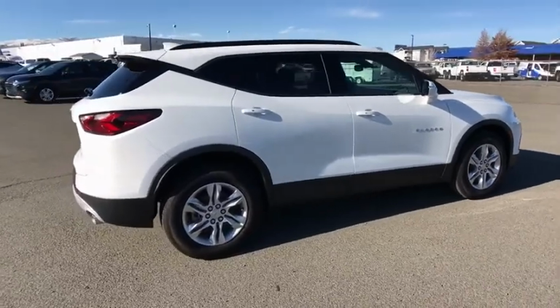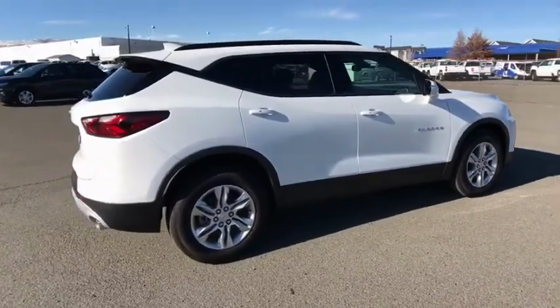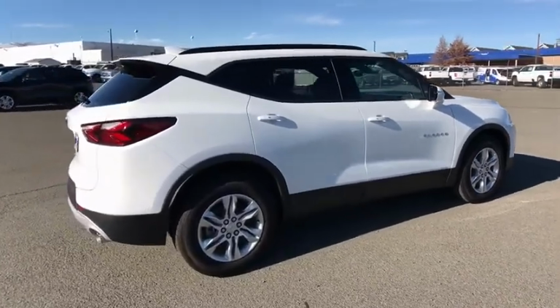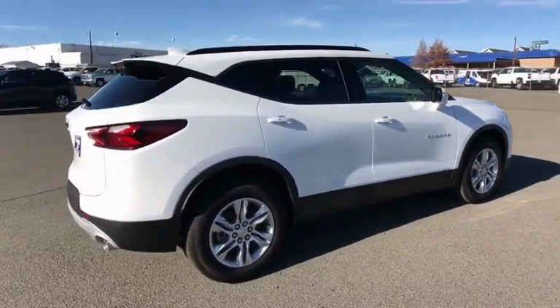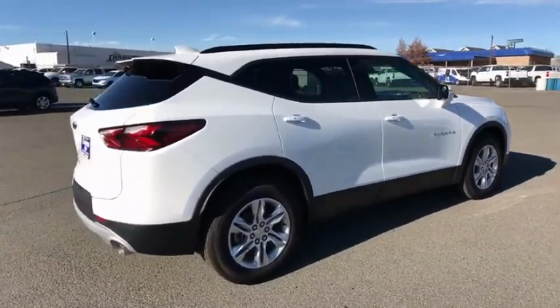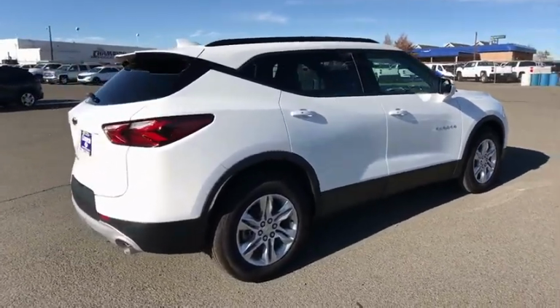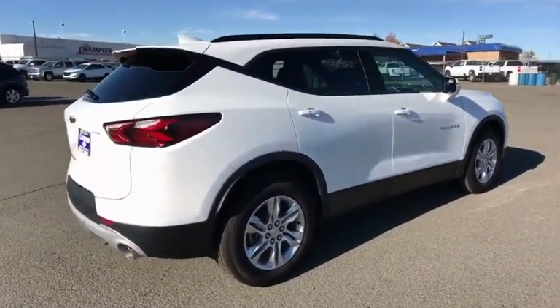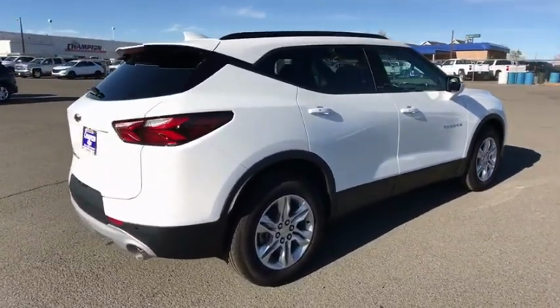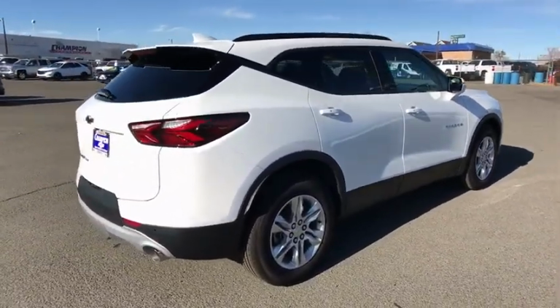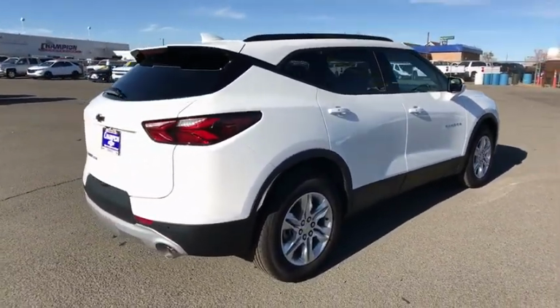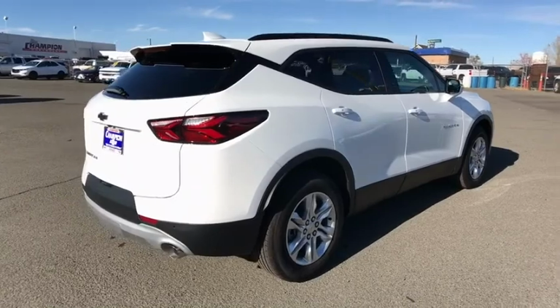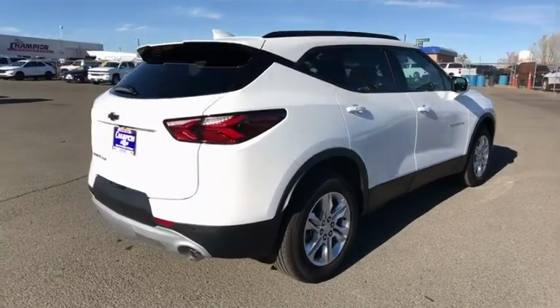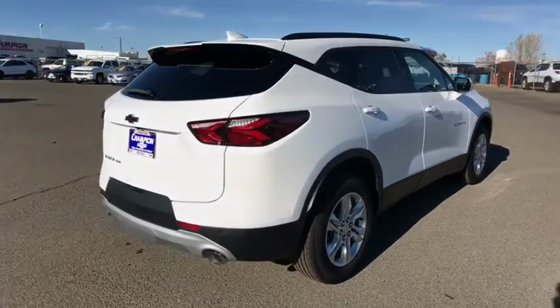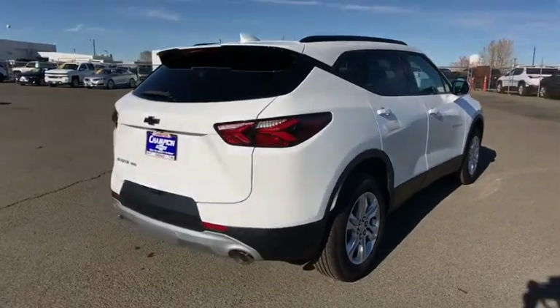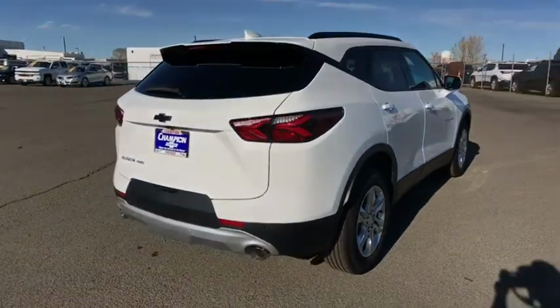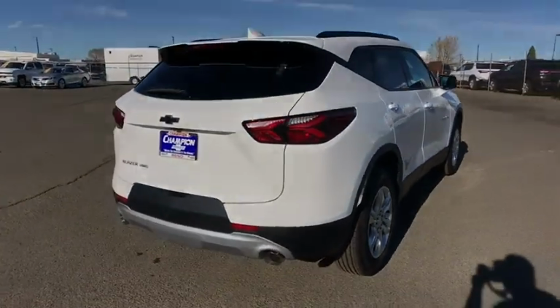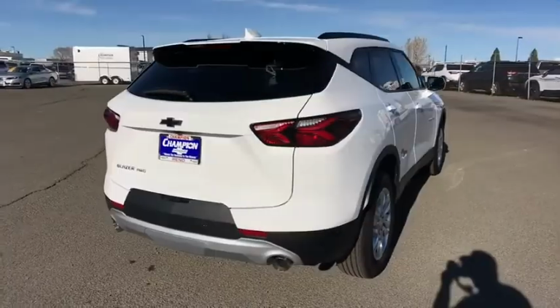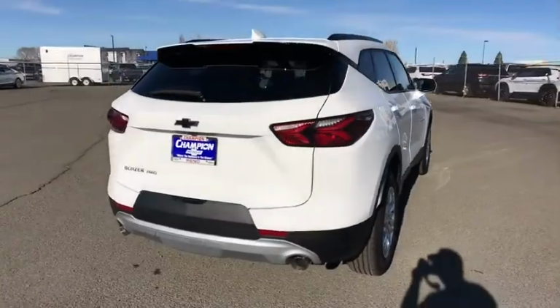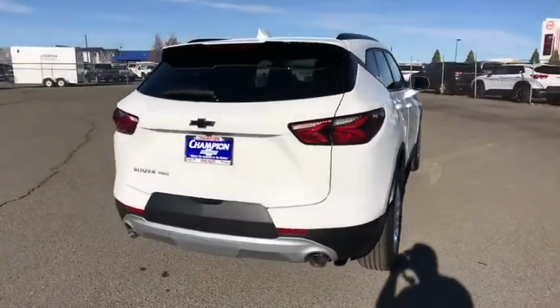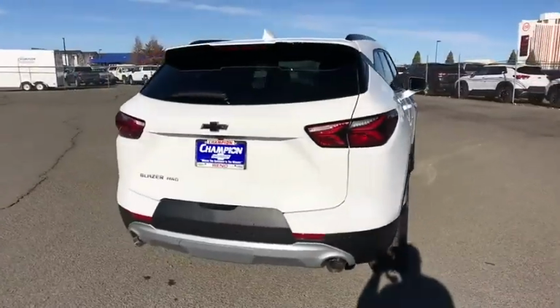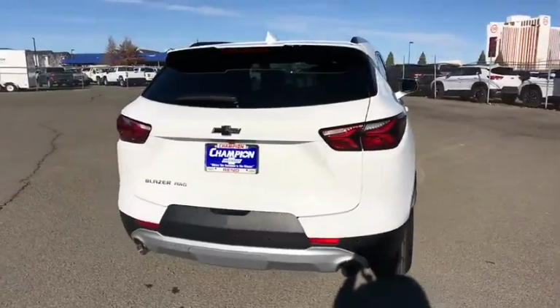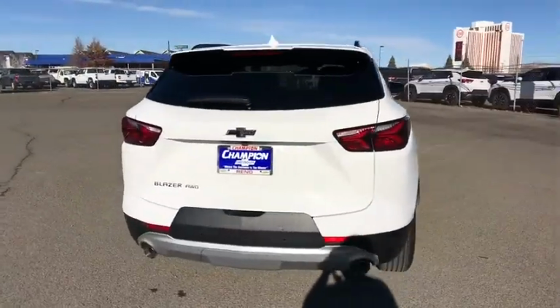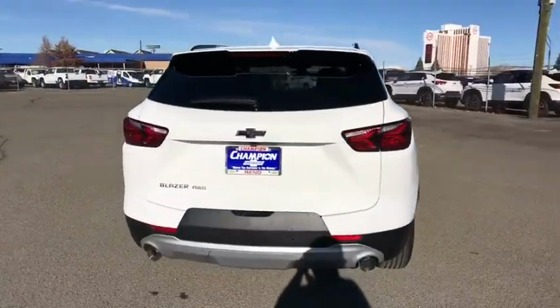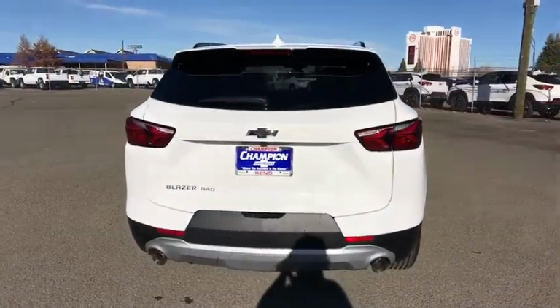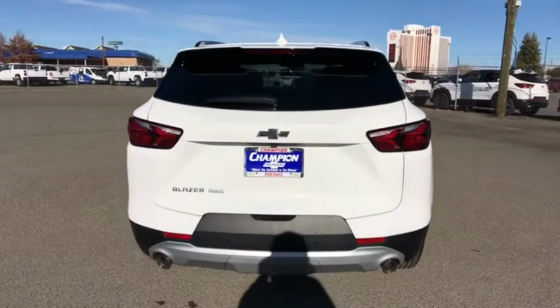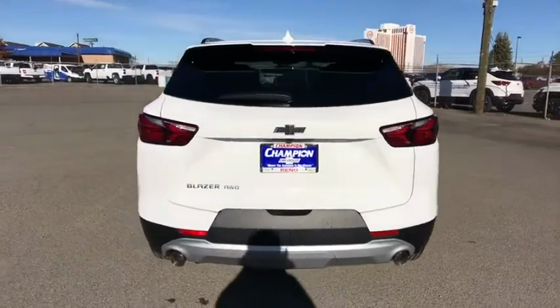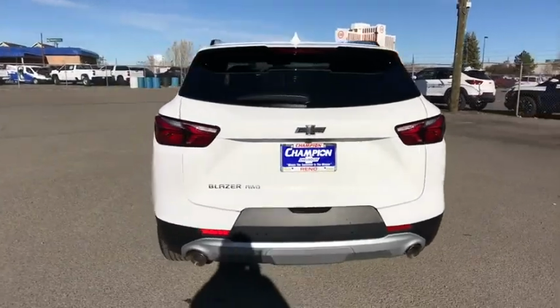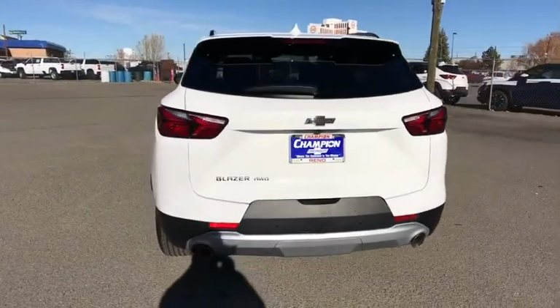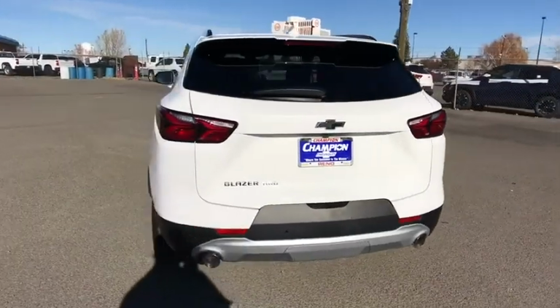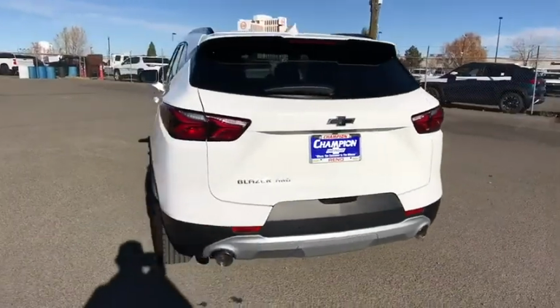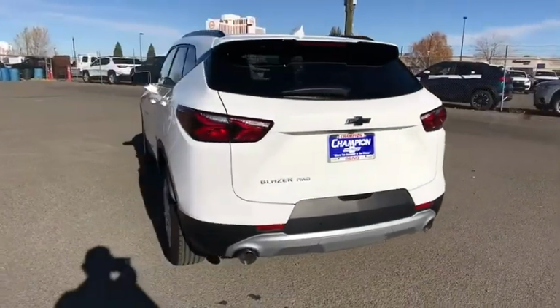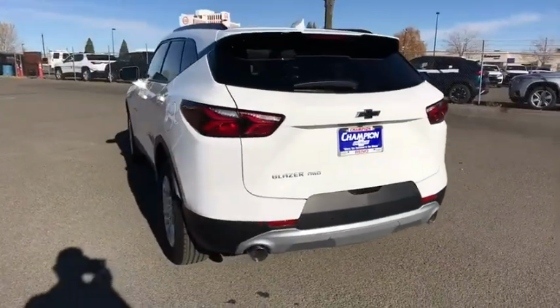Bluetooth, adjustable steering wheel, four-wheel disc brakes, keyless start, cruise control, floor mats, aluminum wheels, climate control, AM FM stereo radio, rear defrost, security system.